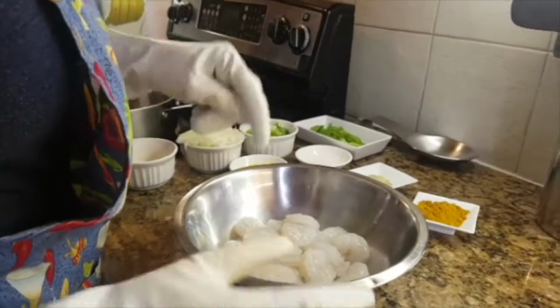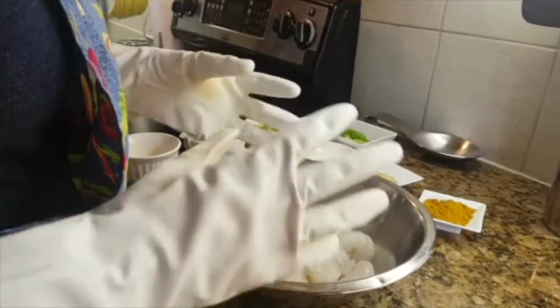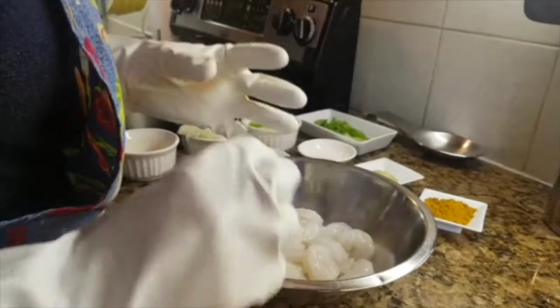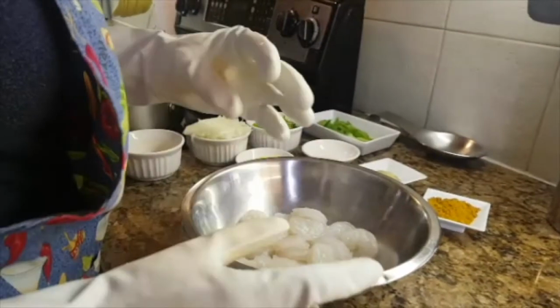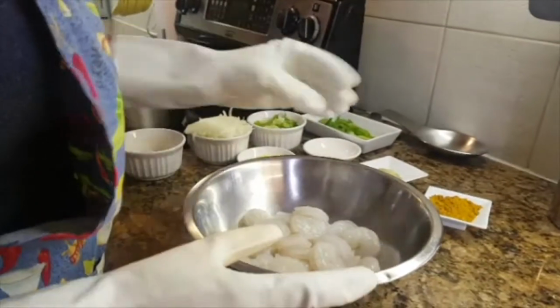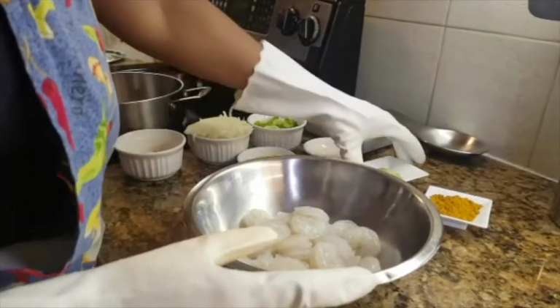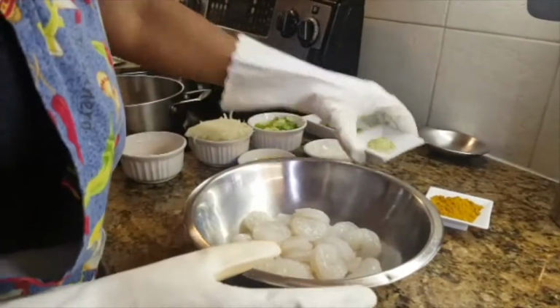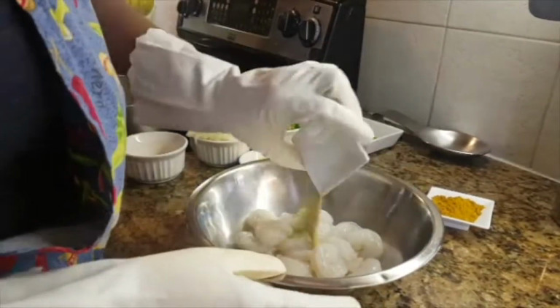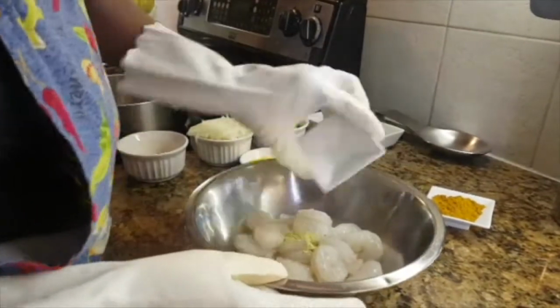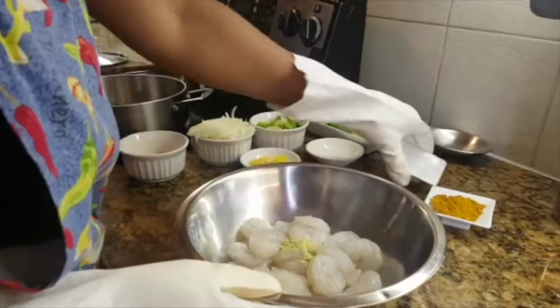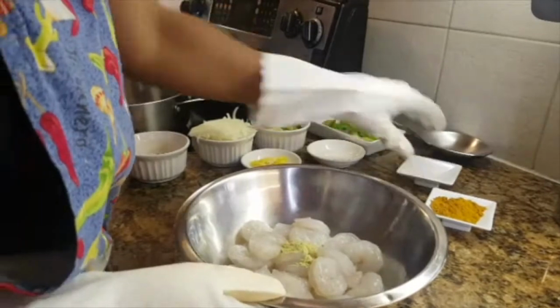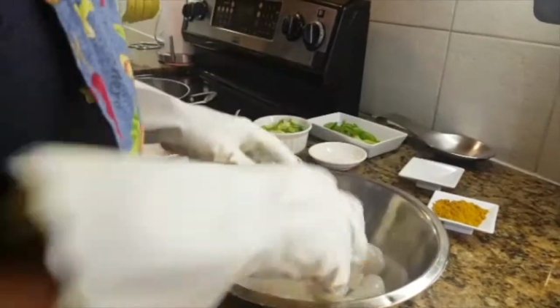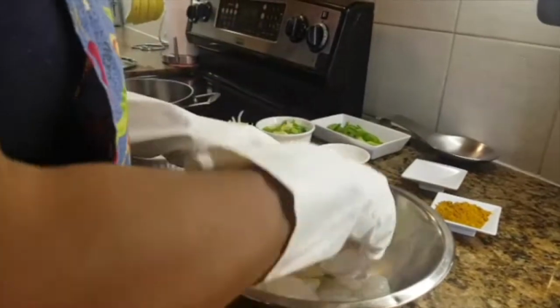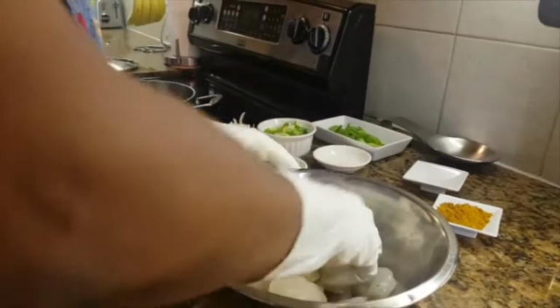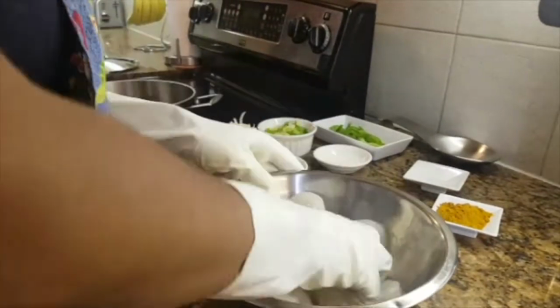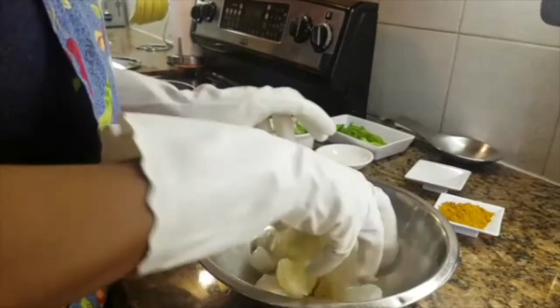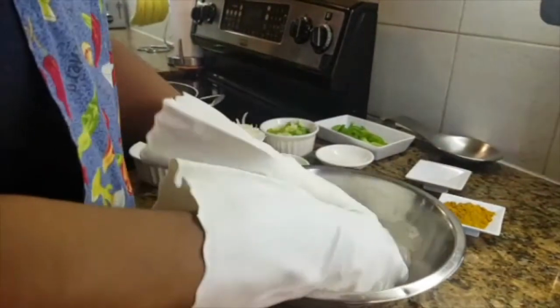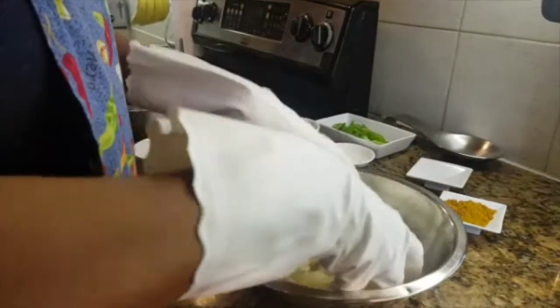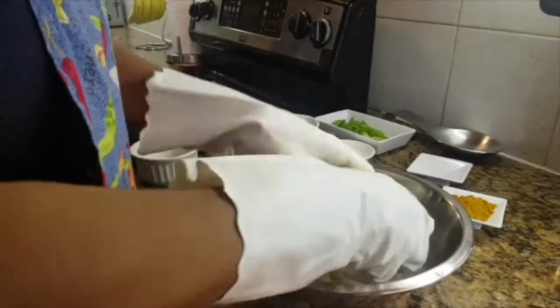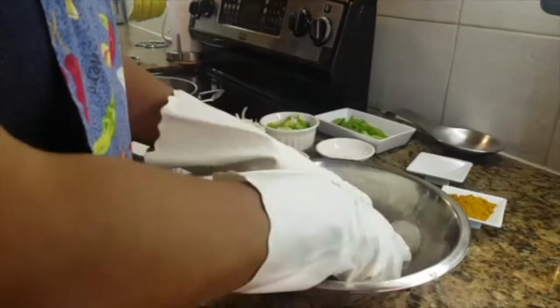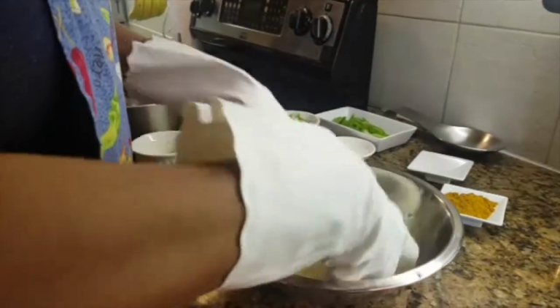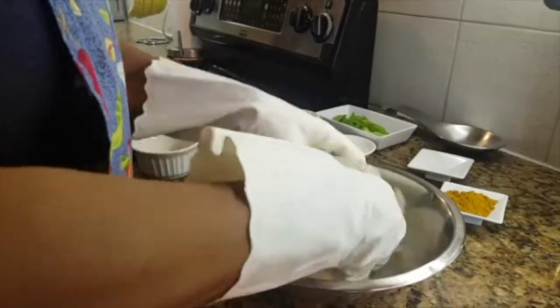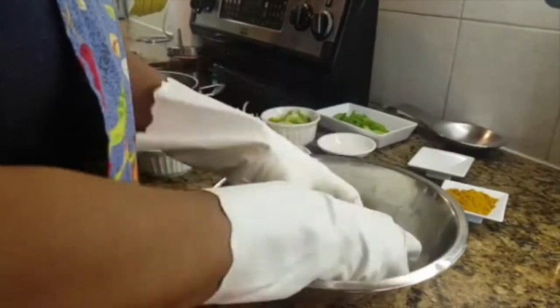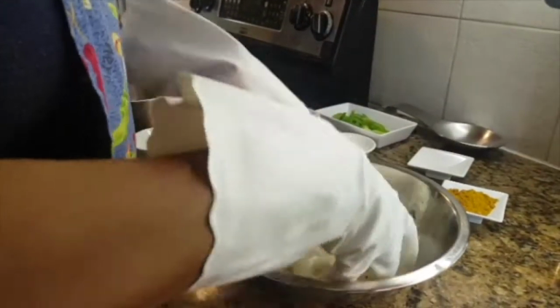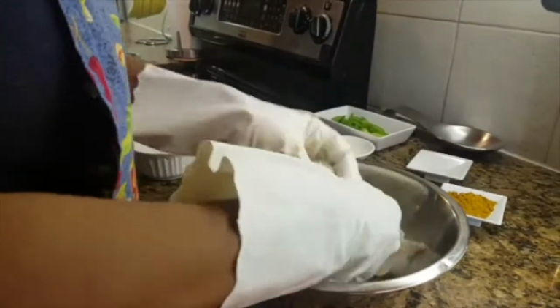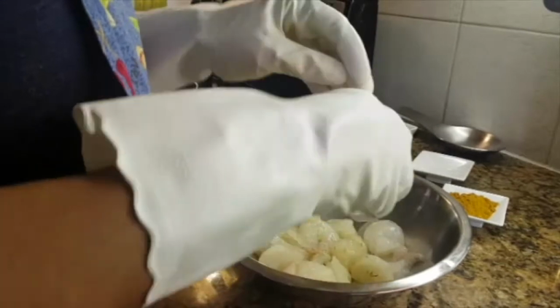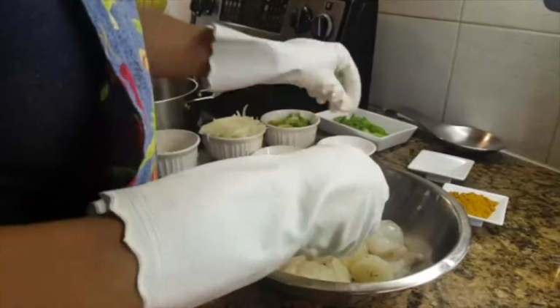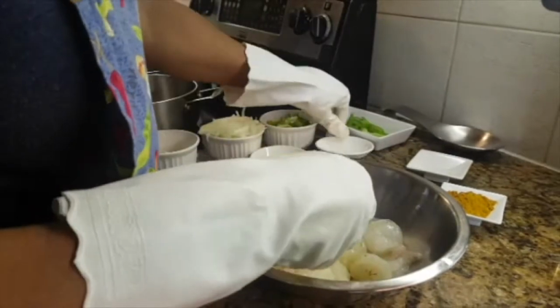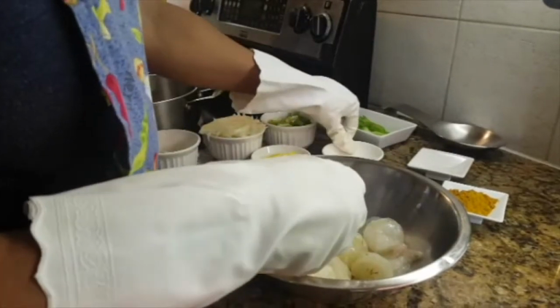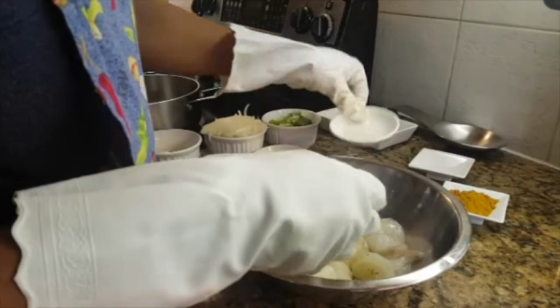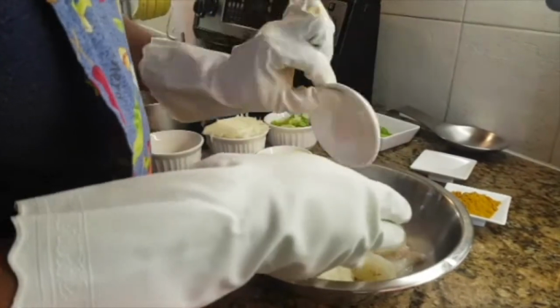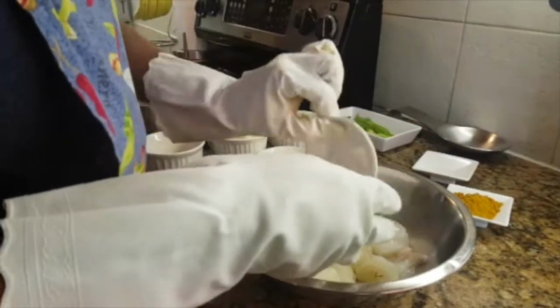I'm going to add all of my dry seasonings to the shrimp, except the curry. And my salt.